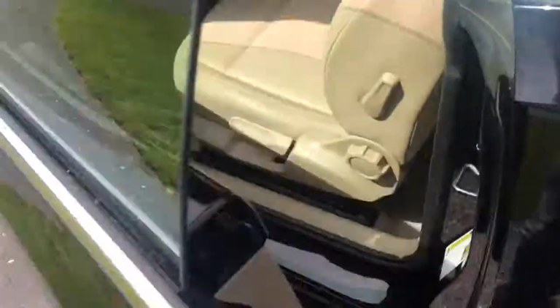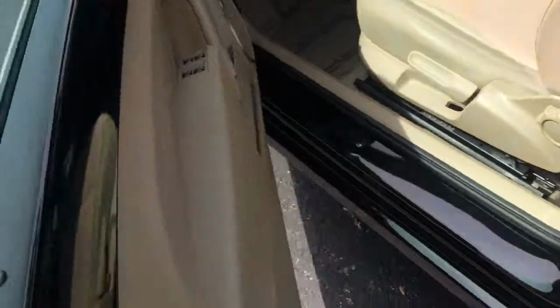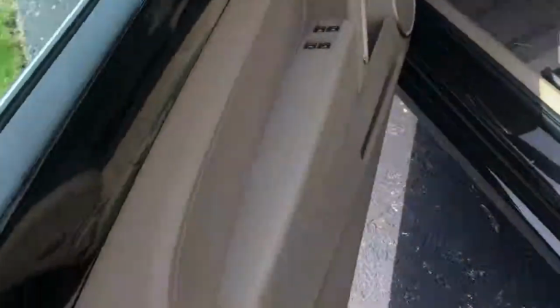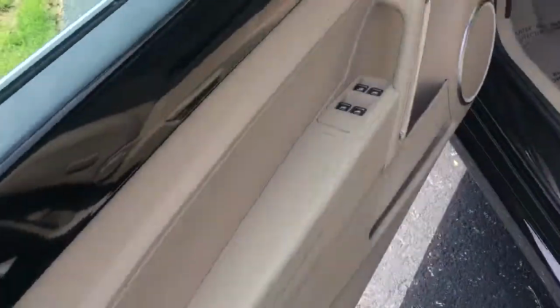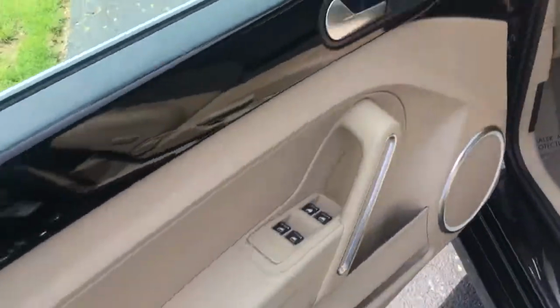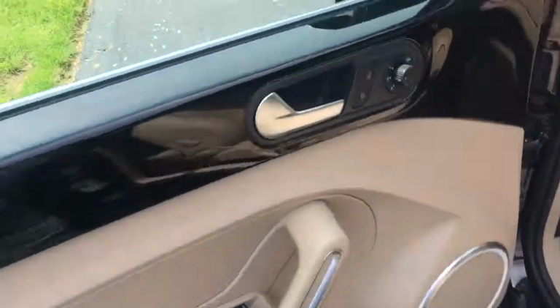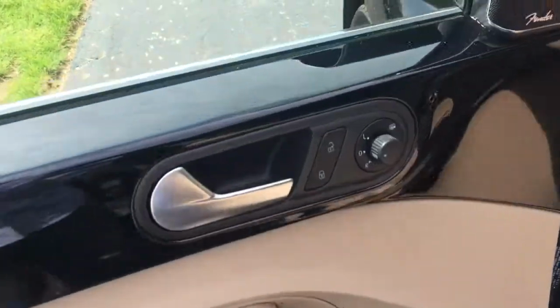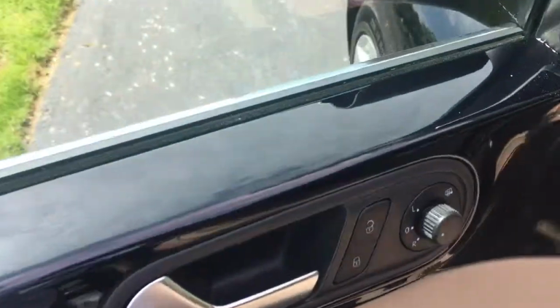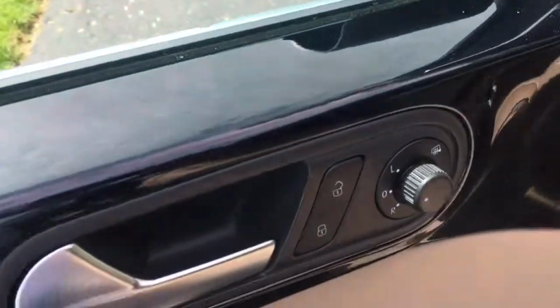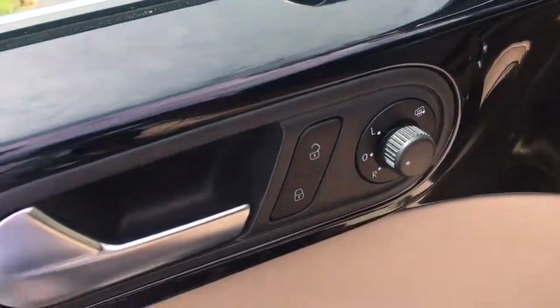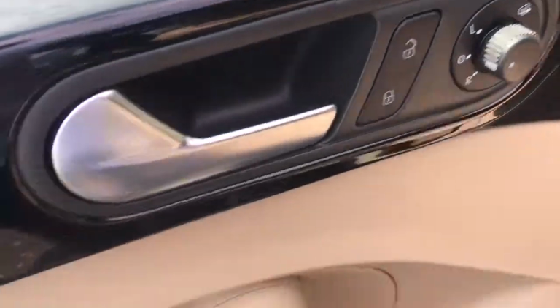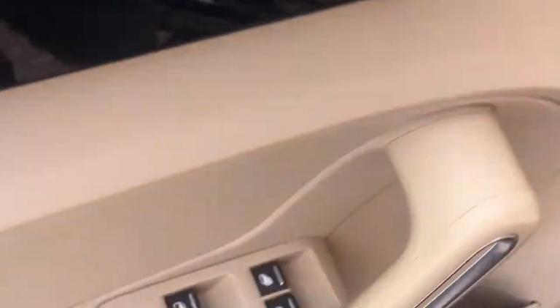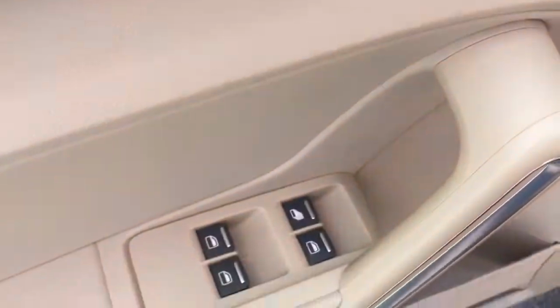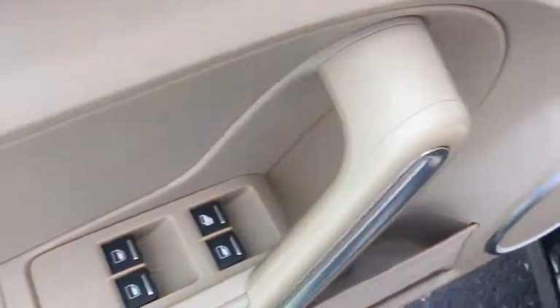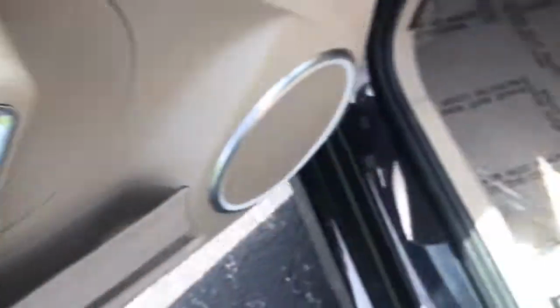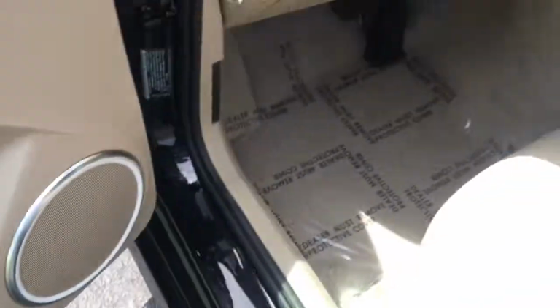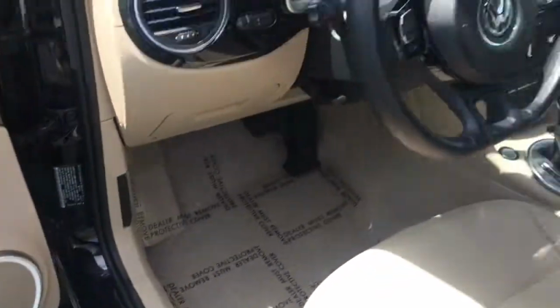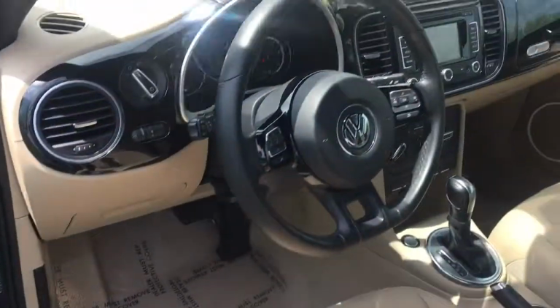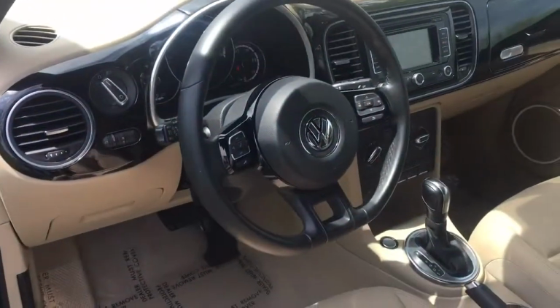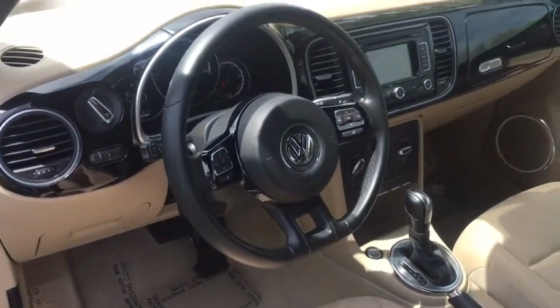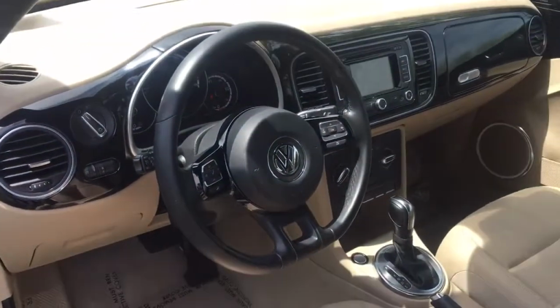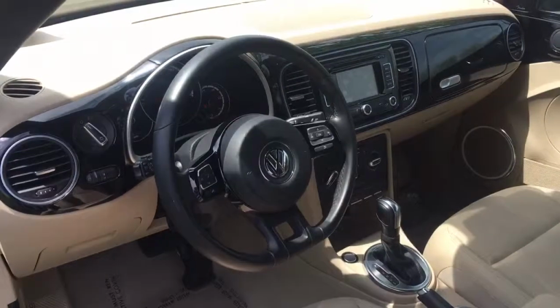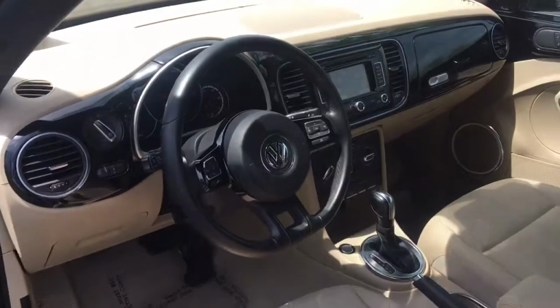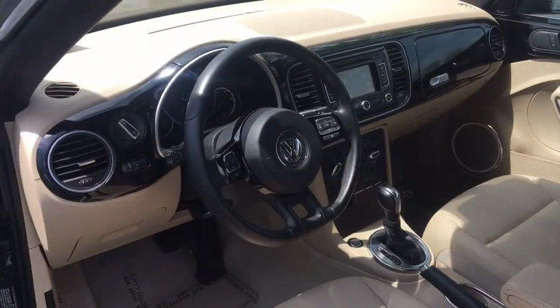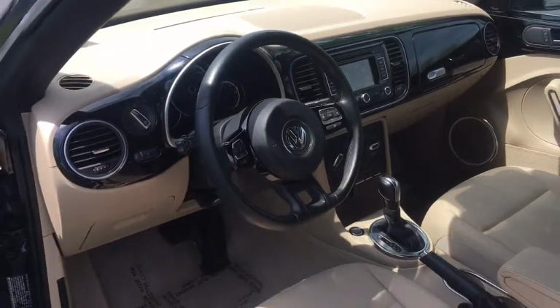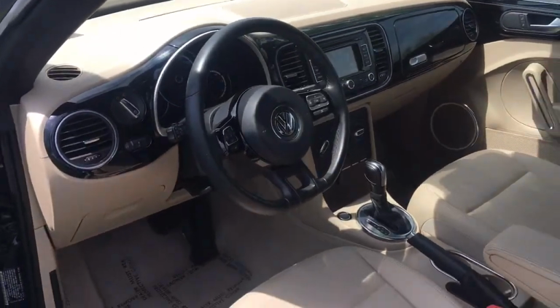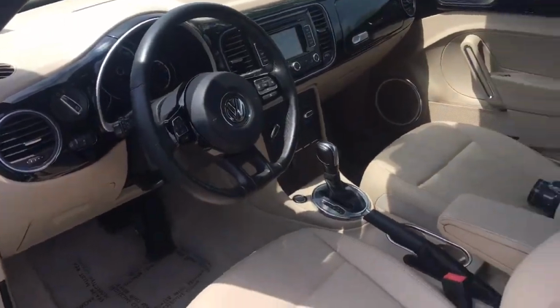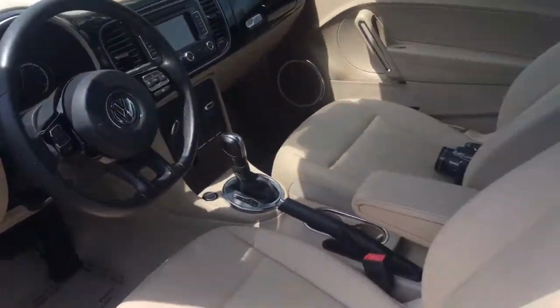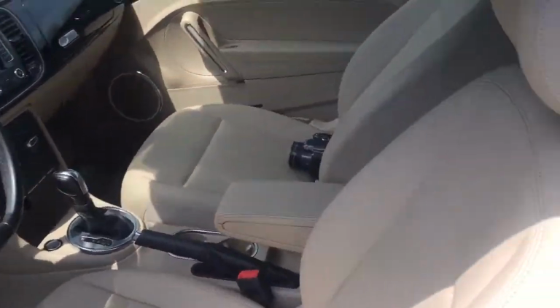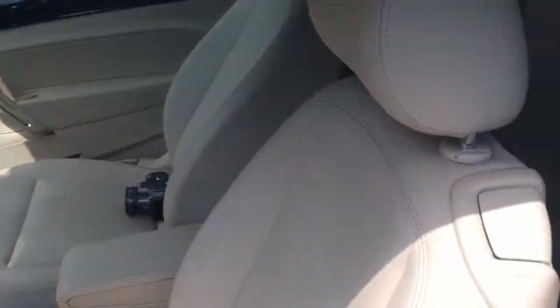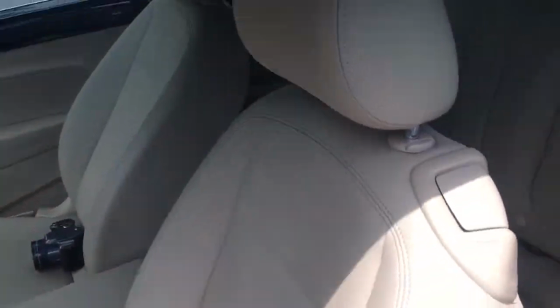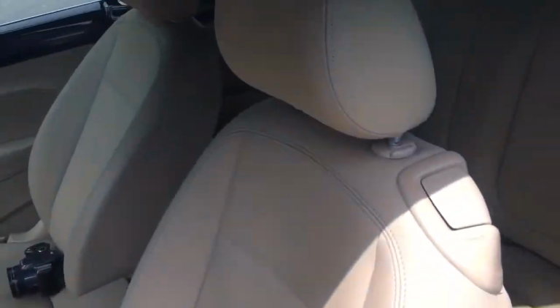Let's look inside. Power mirrors and power locks, there's your power windows. A bit of a retro dash — huge fan of this stuff, really love it.